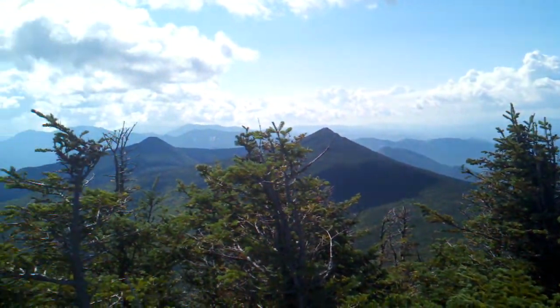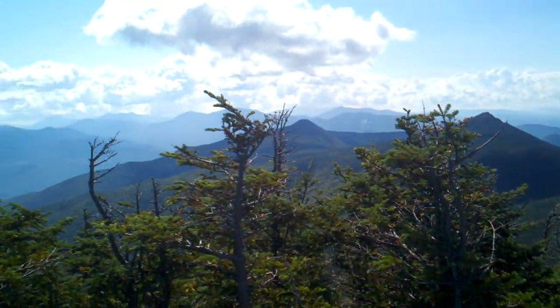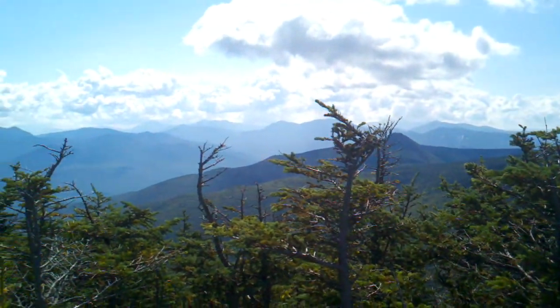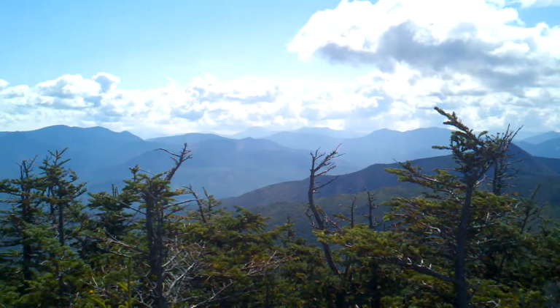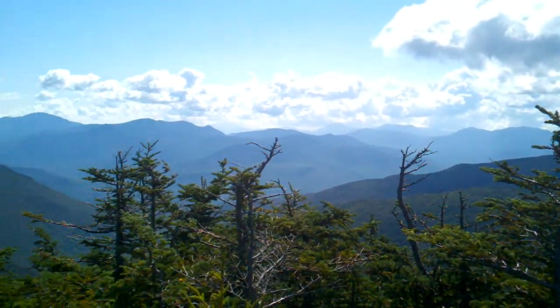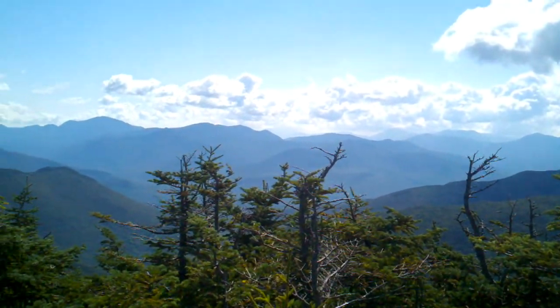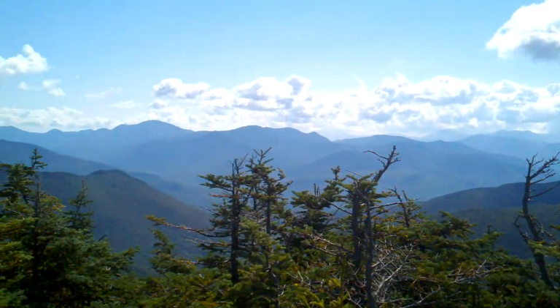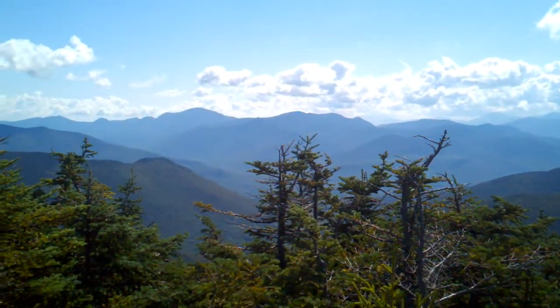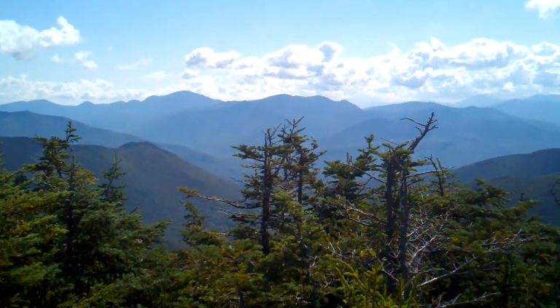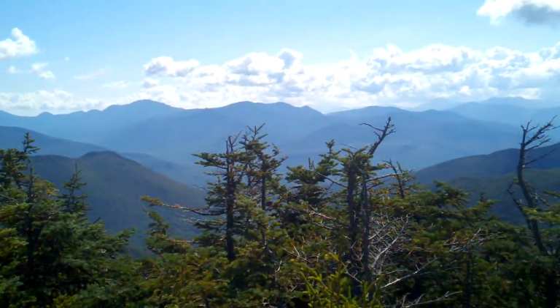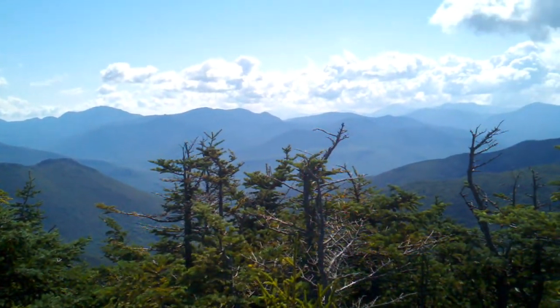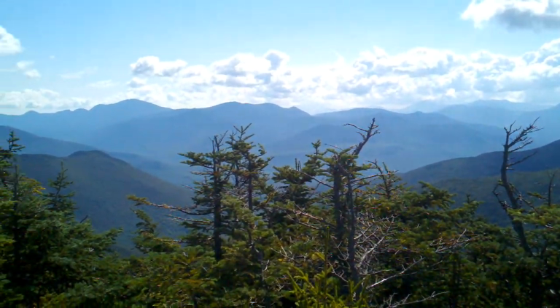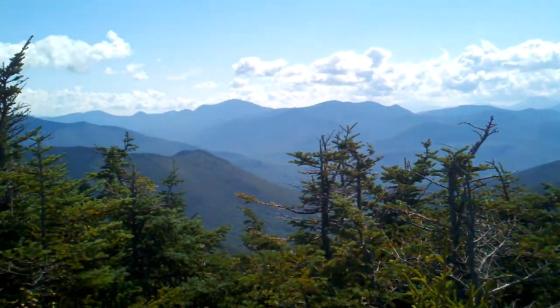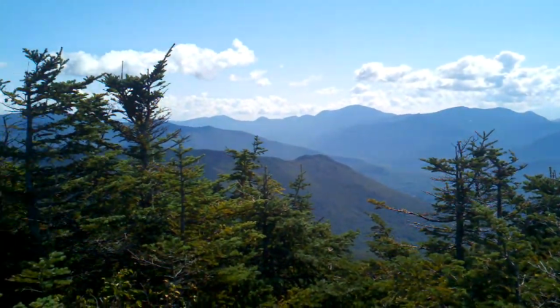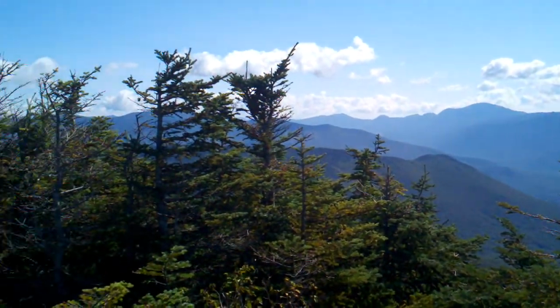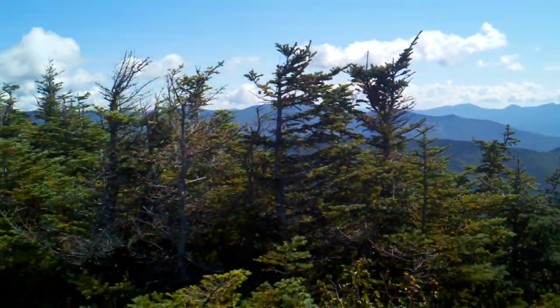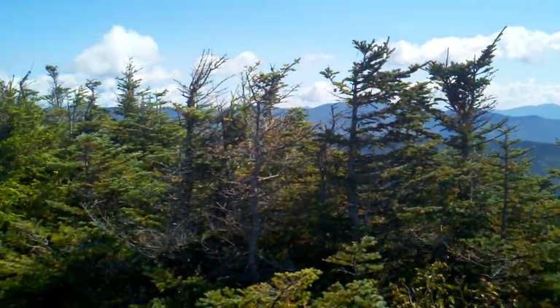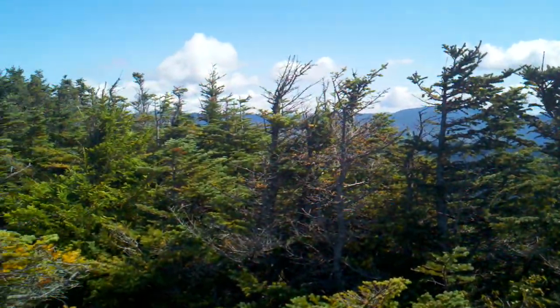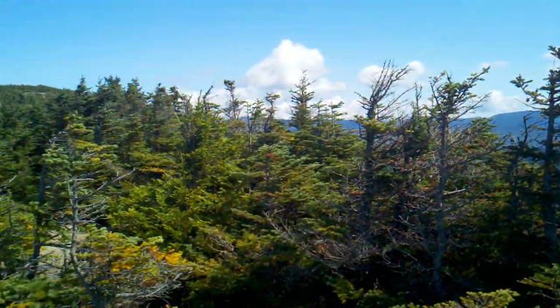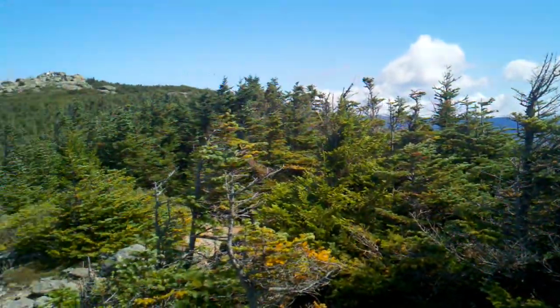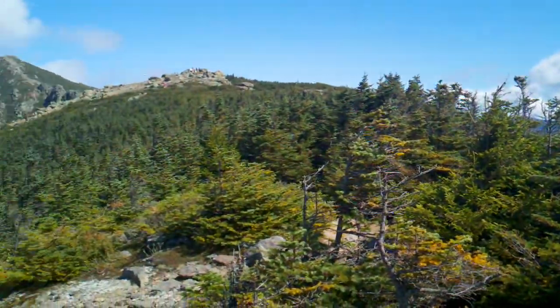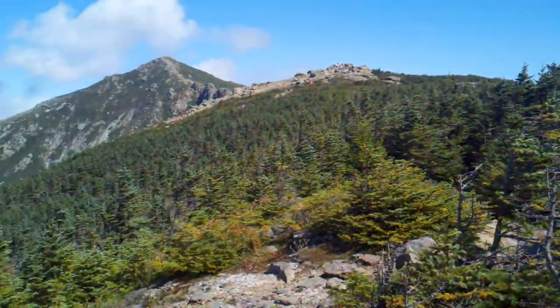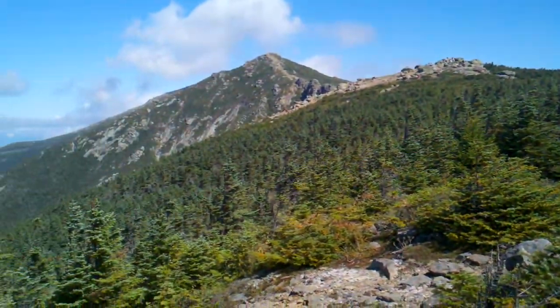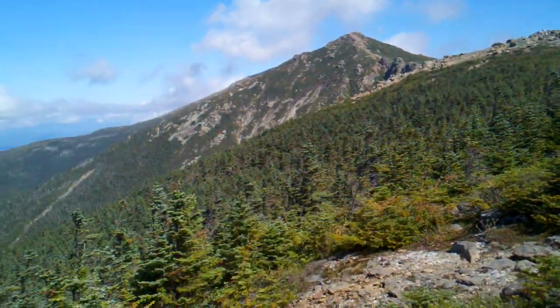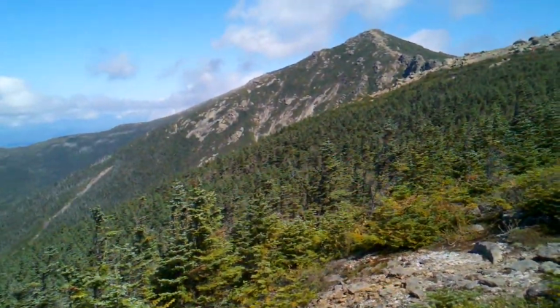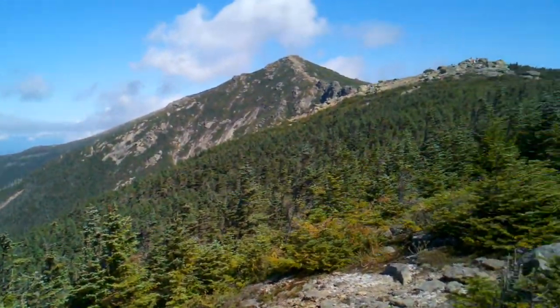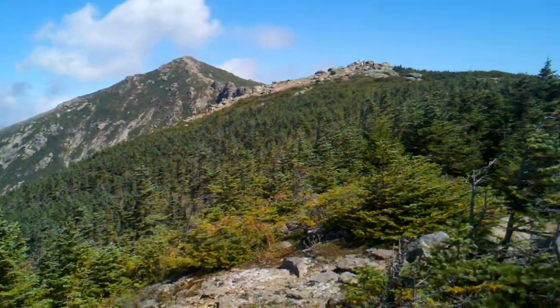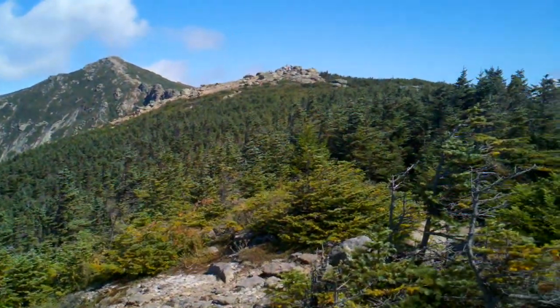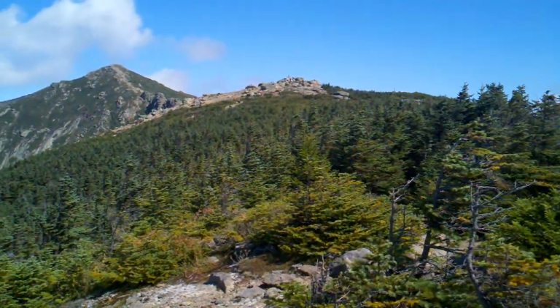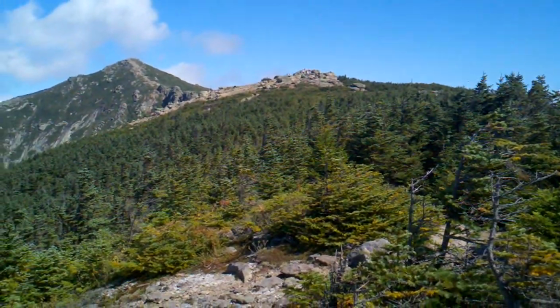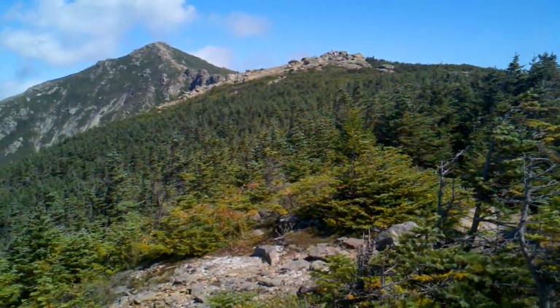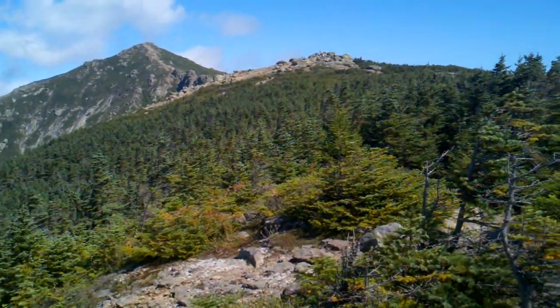If I go this way, you can see some of the rest of the Whites. Not too much over there — I'll get some more views later. But yeah, pretty exciting. Heading up through the Presidentials.